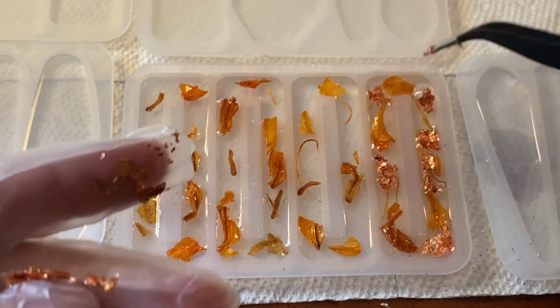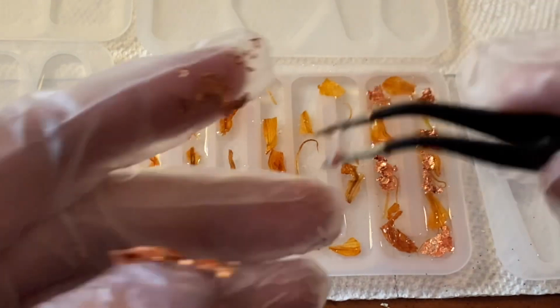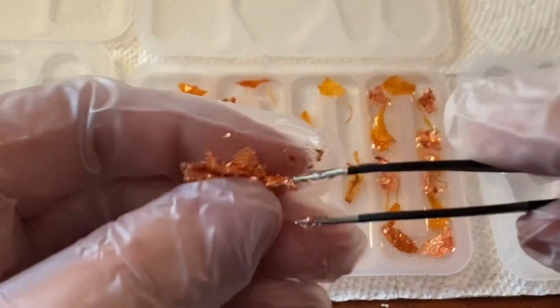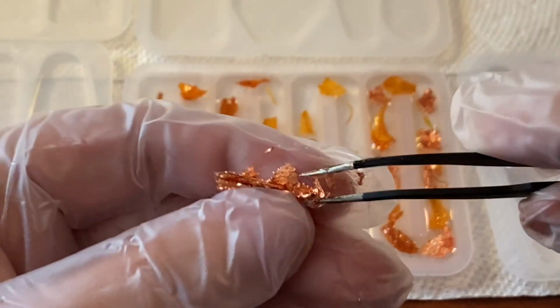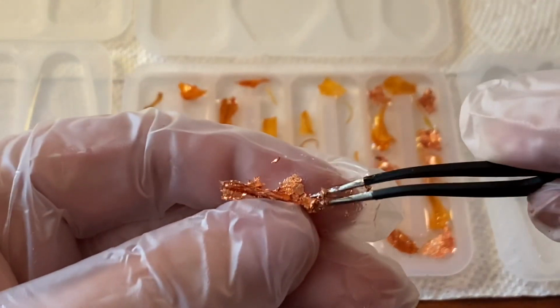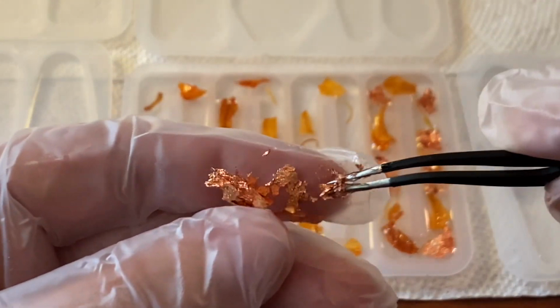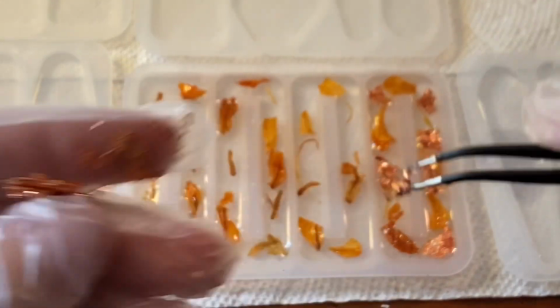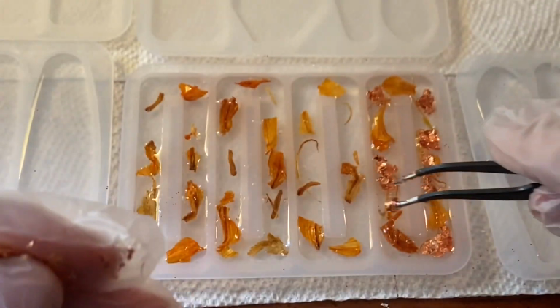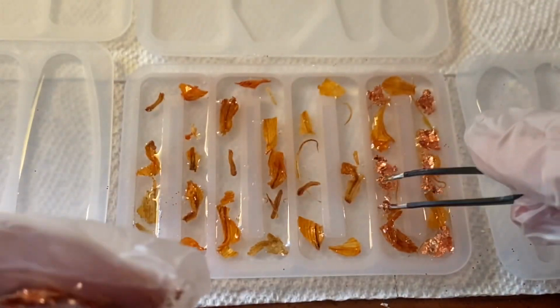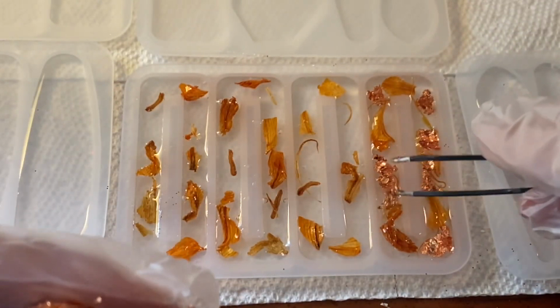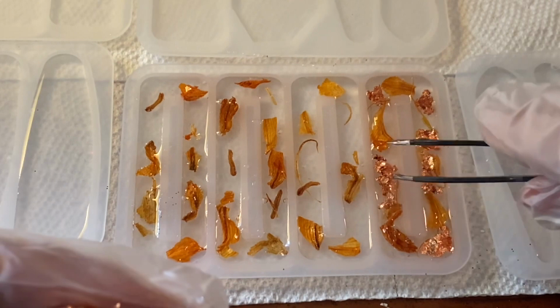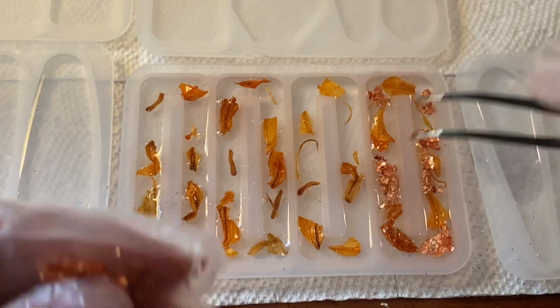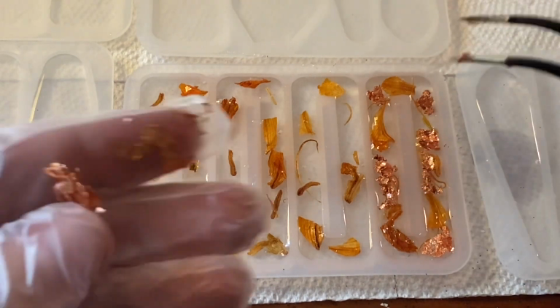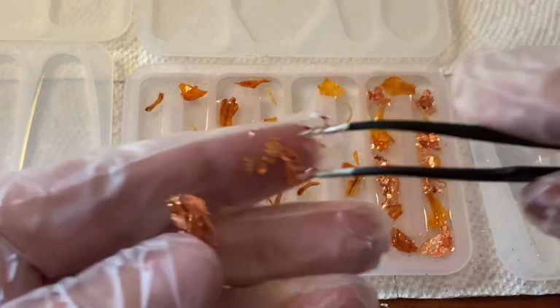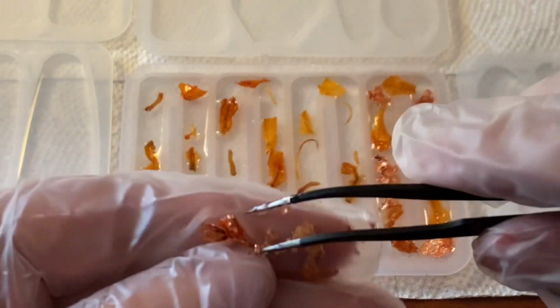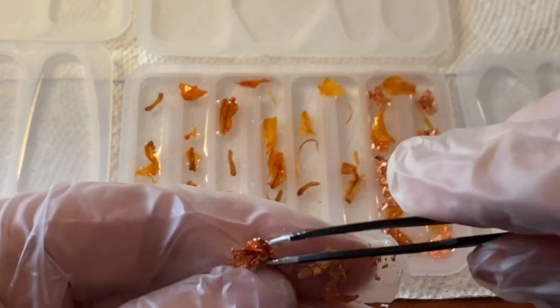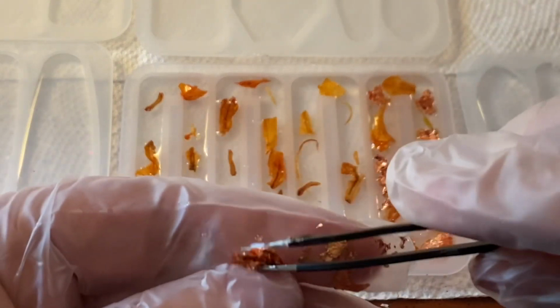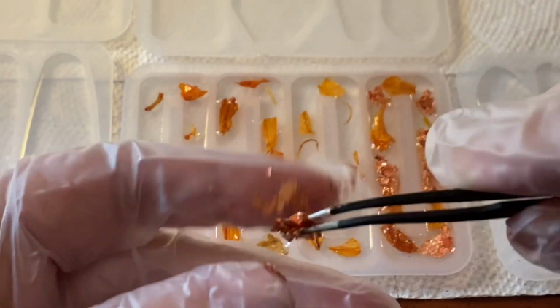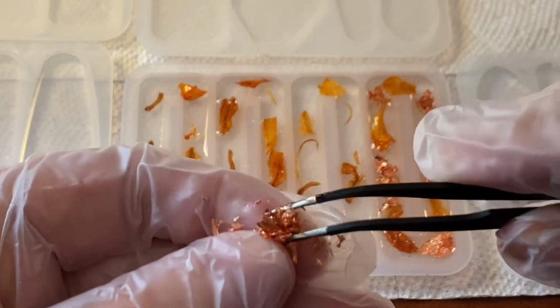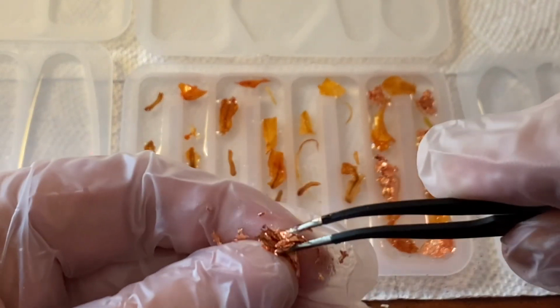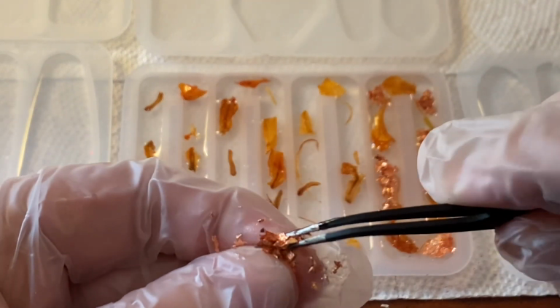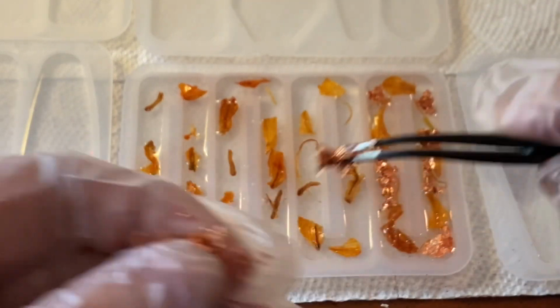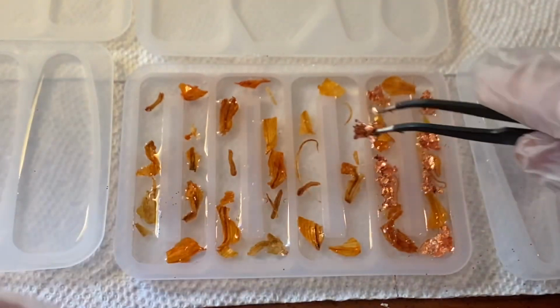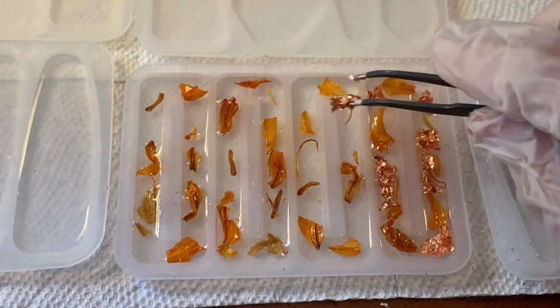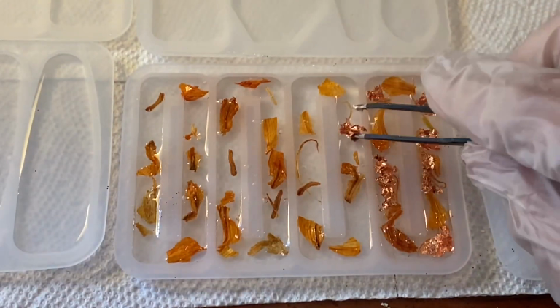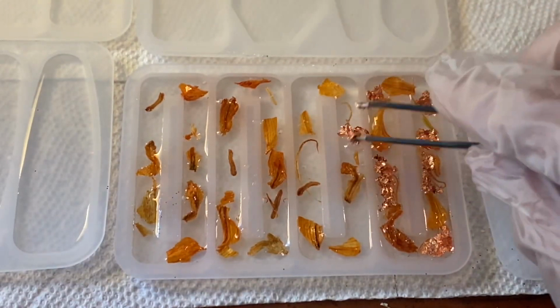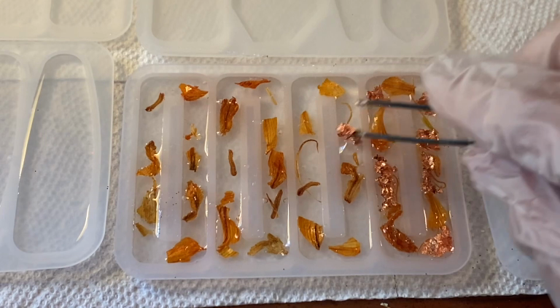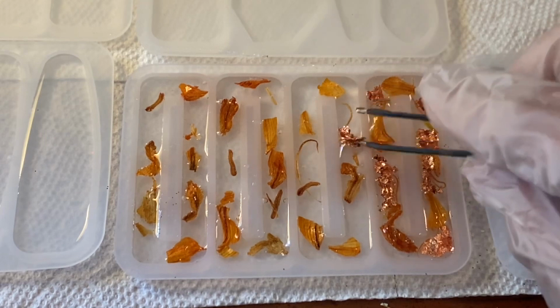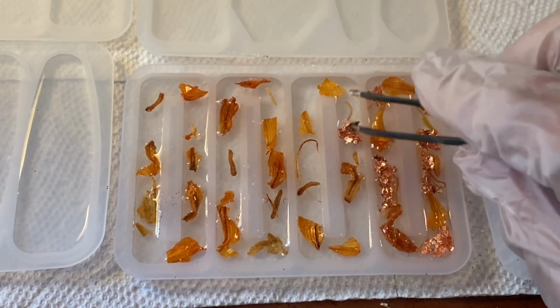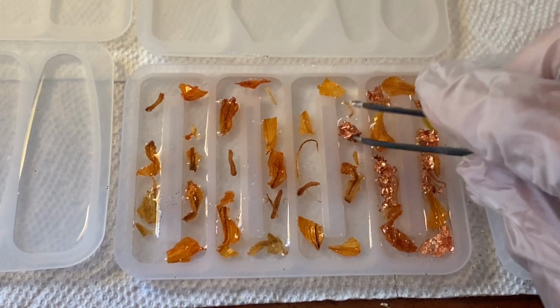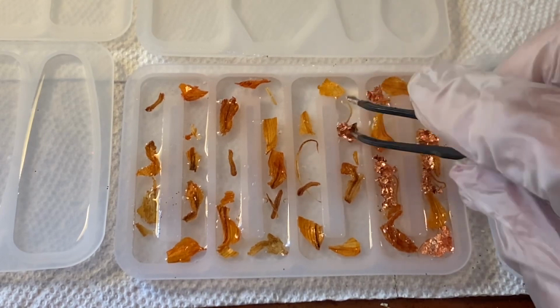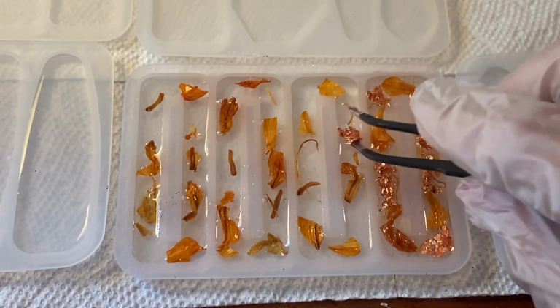Also a side note: when you're using tweezers like this, don't forget when you're done with your project to wipe those tweezers off, or the resin will stick to them and ruin them.